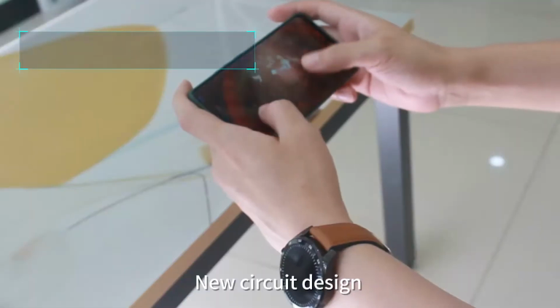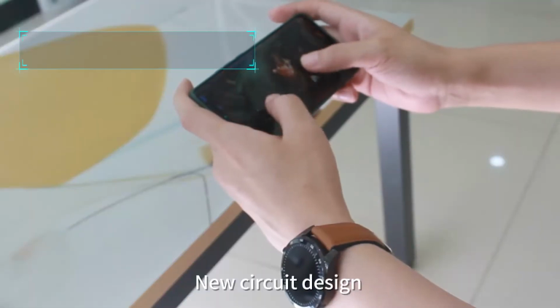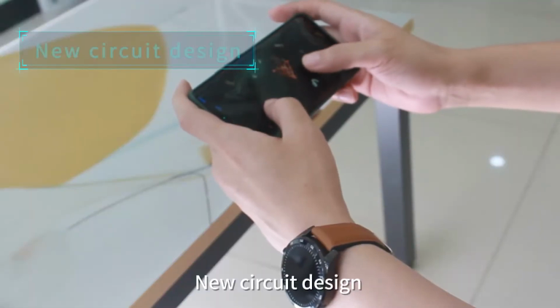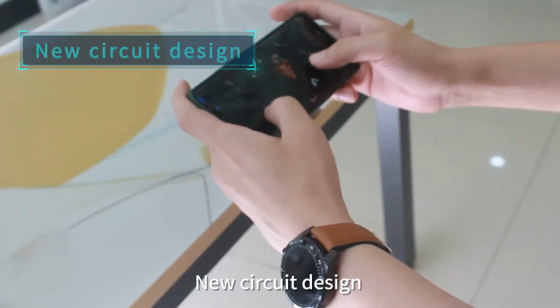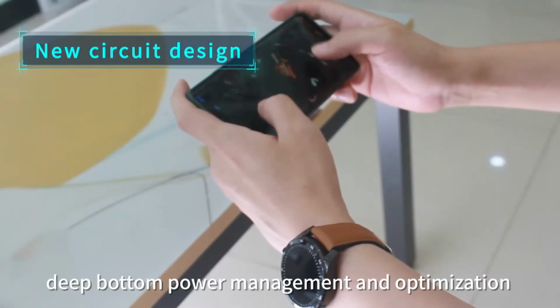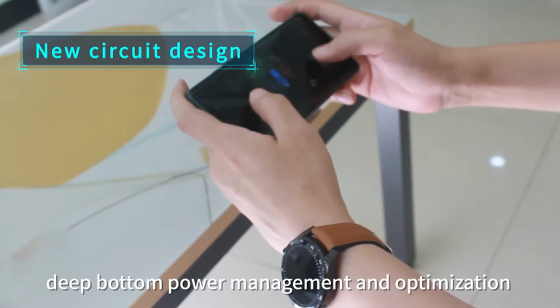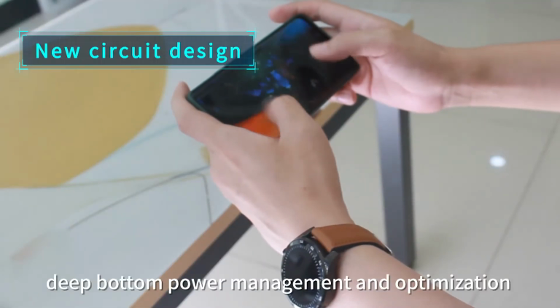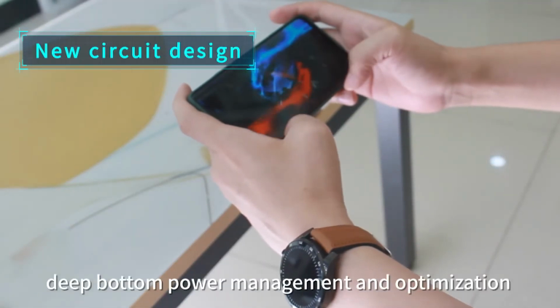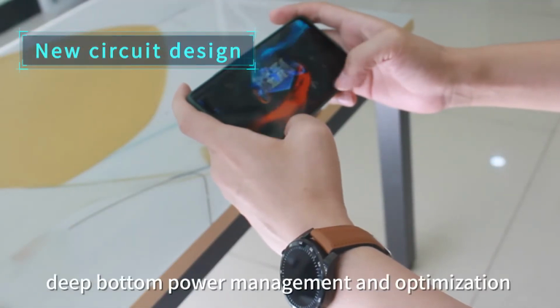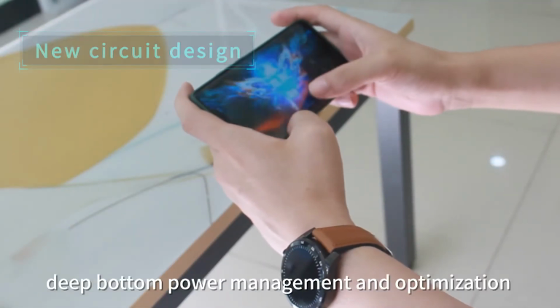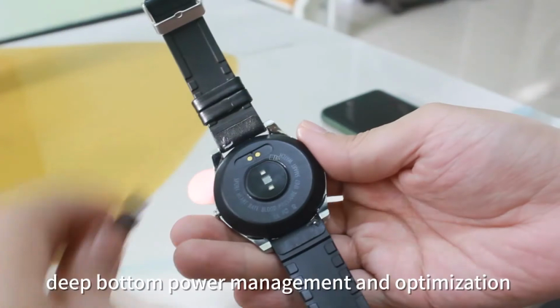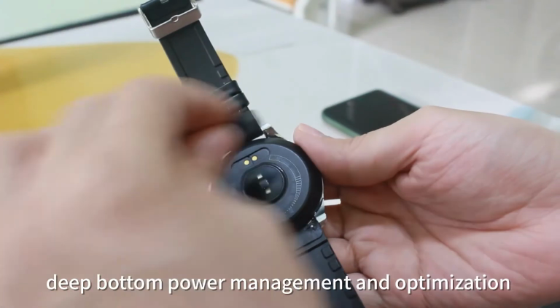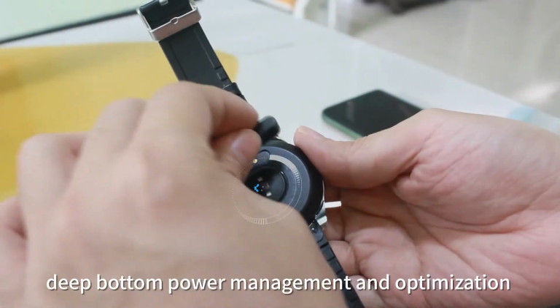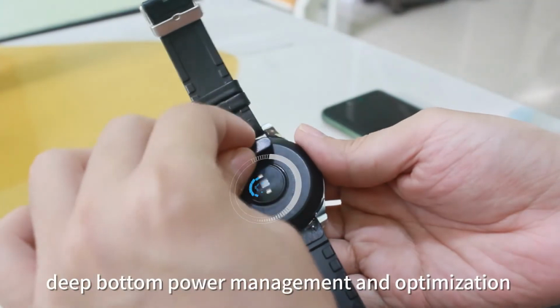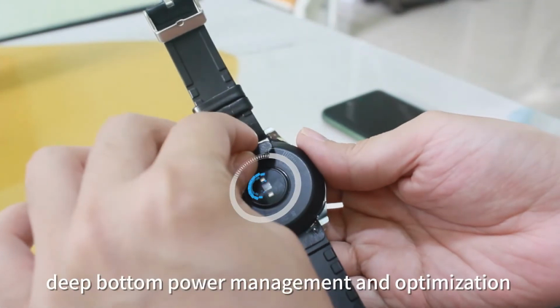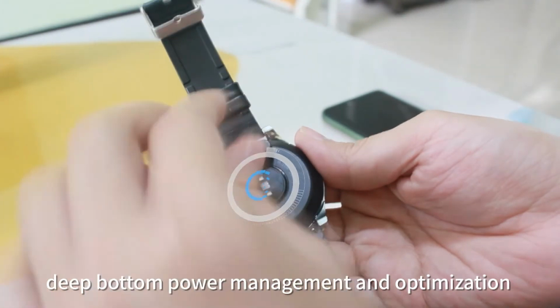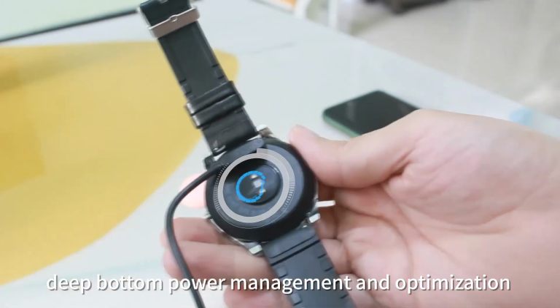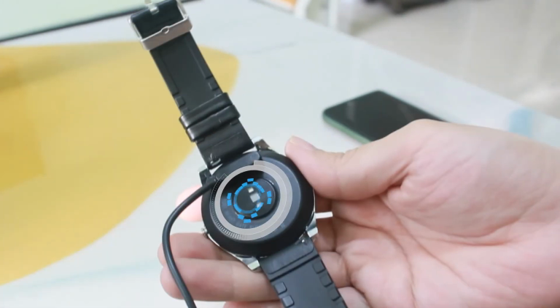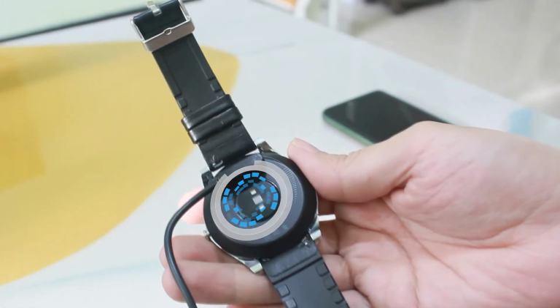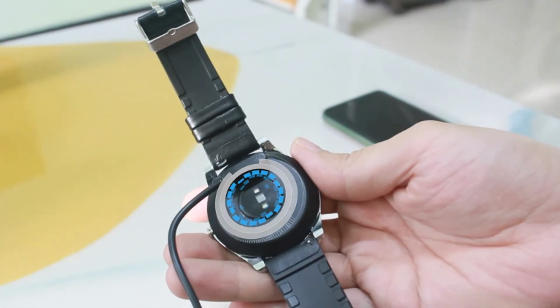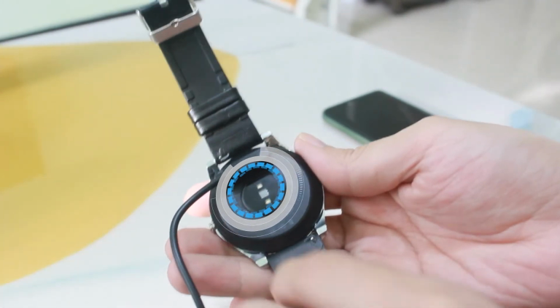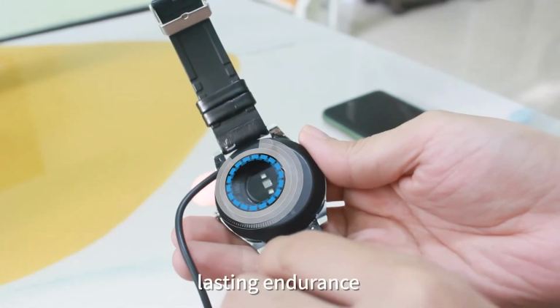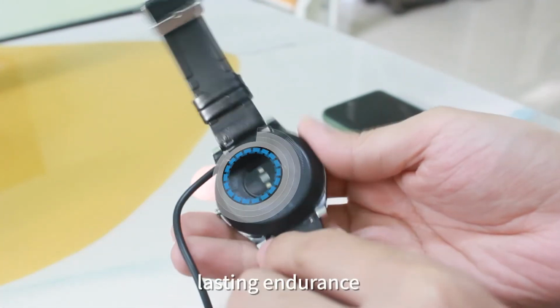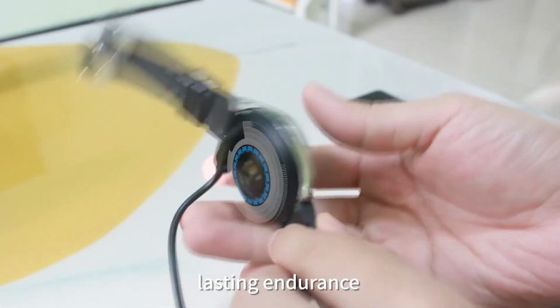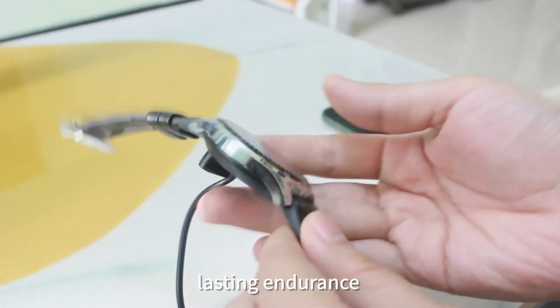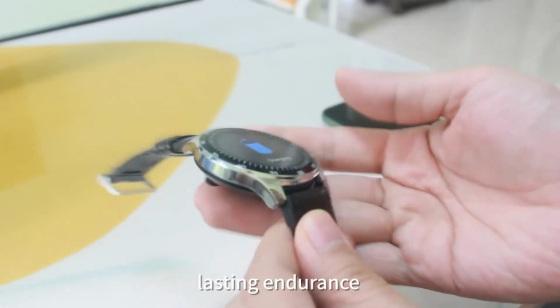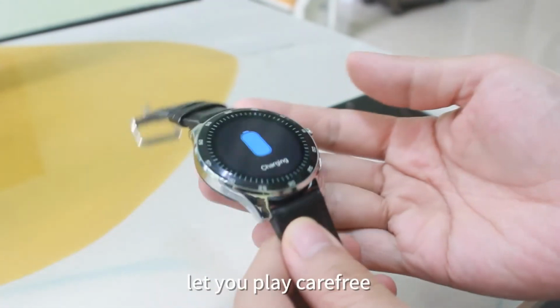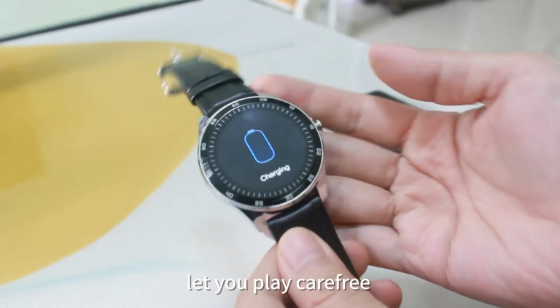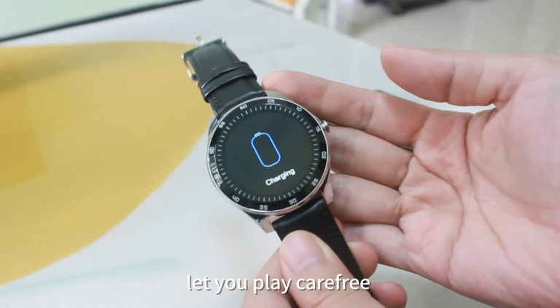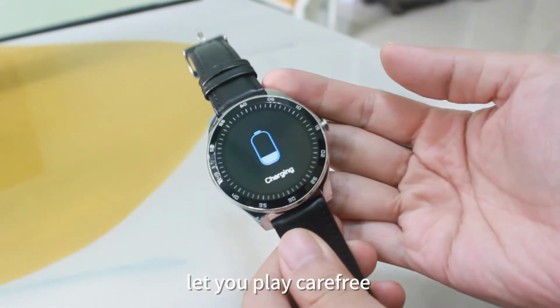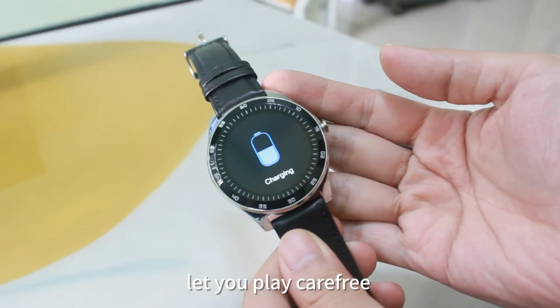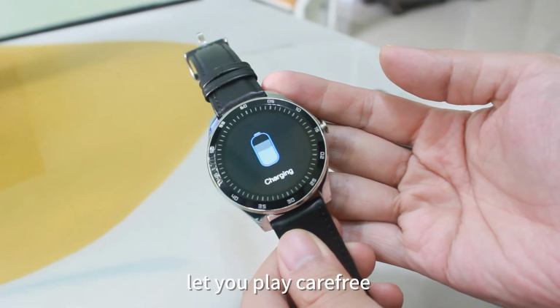New circuit design, deep bottom power management and optimization. Lasting endurance lets you play carefree.